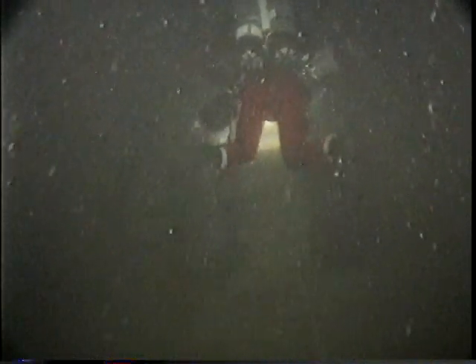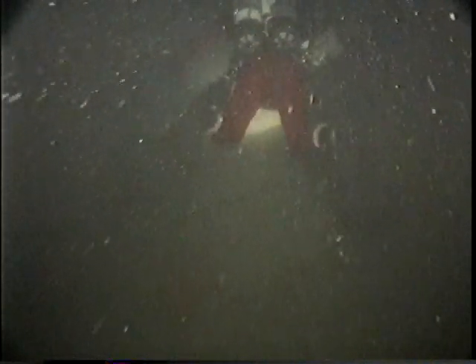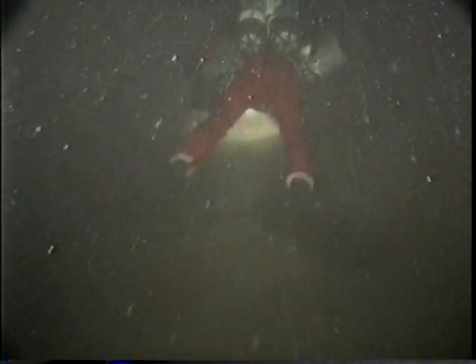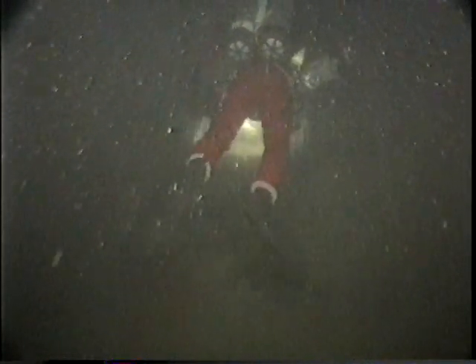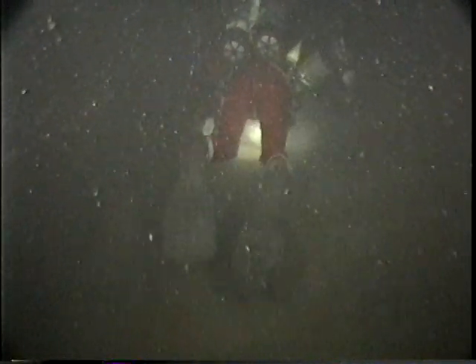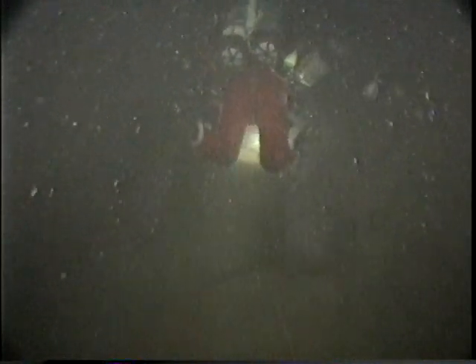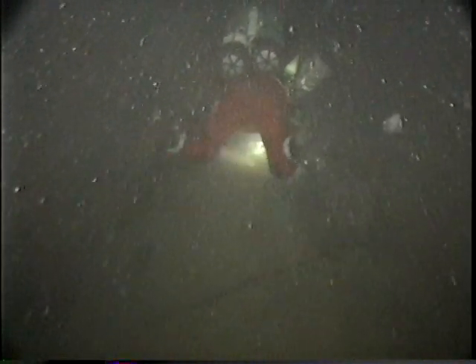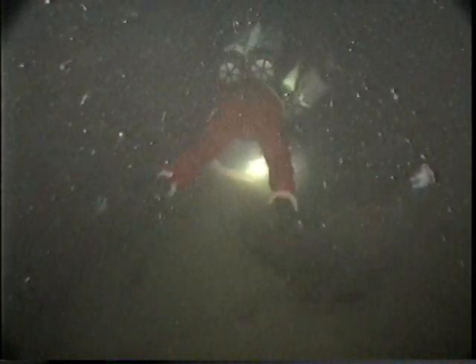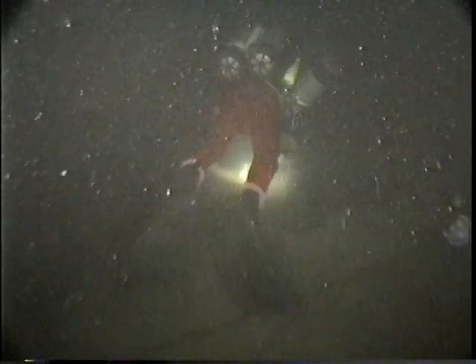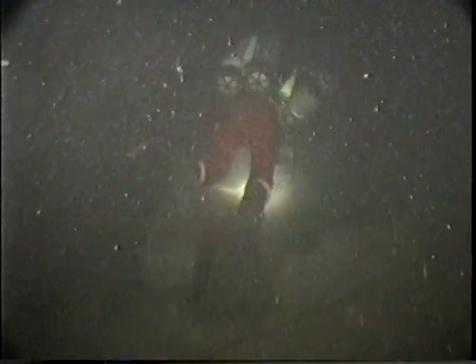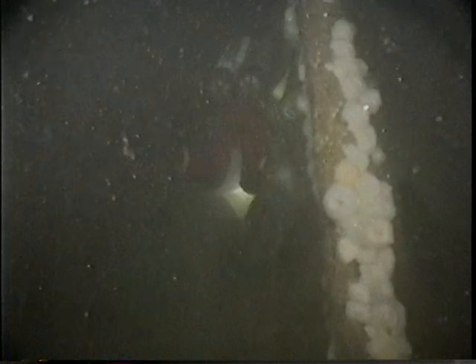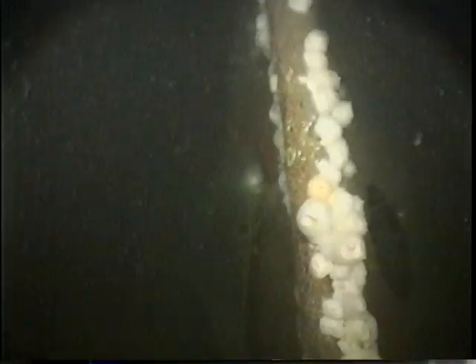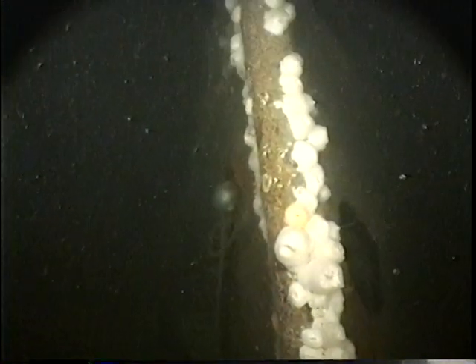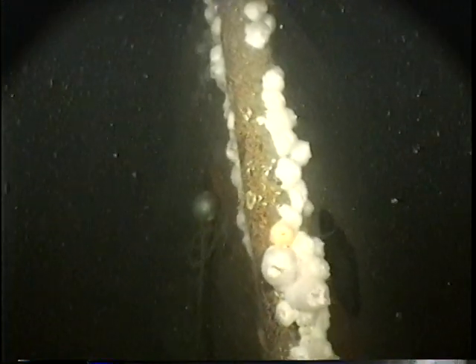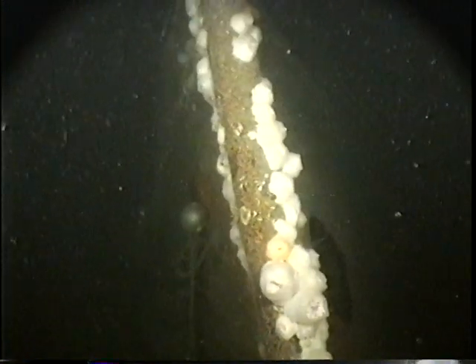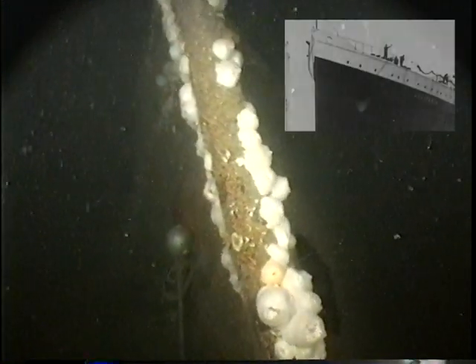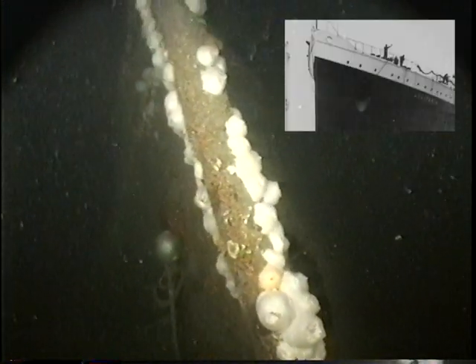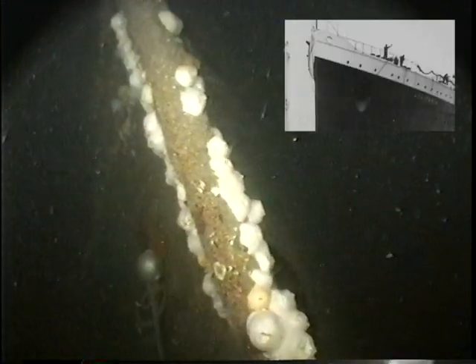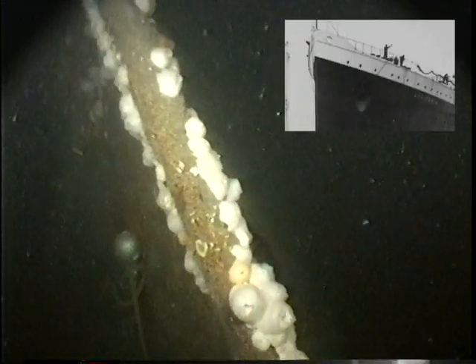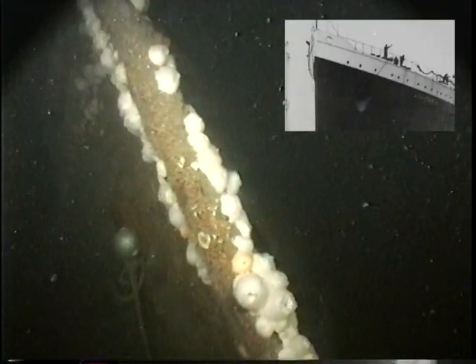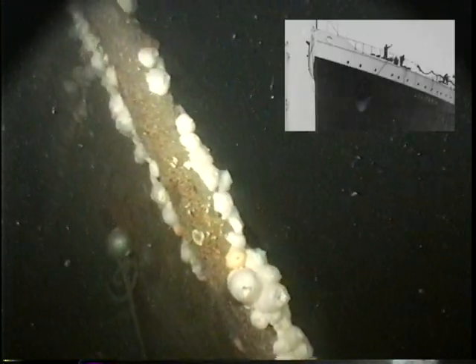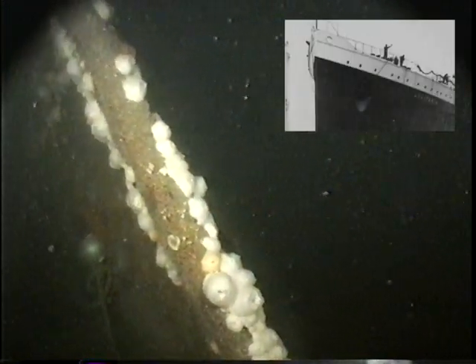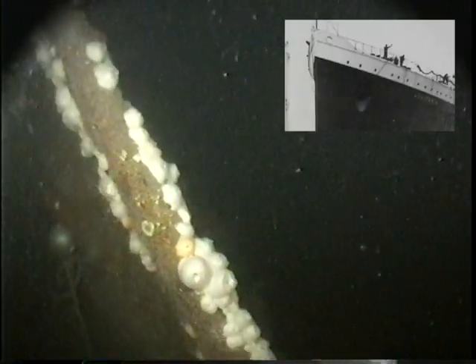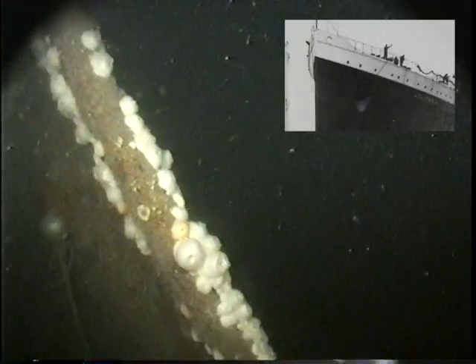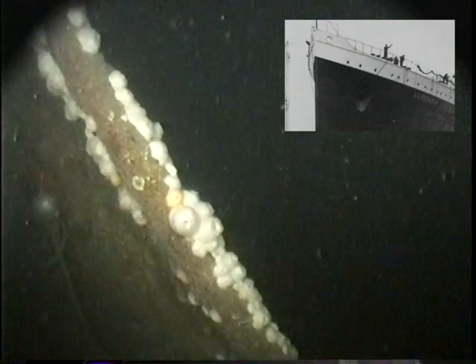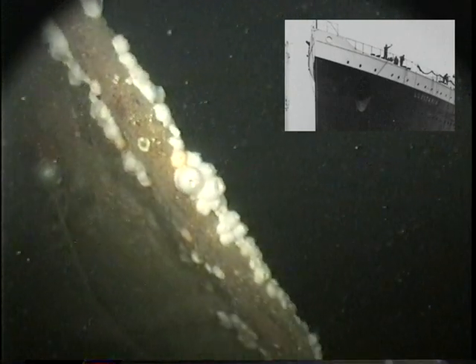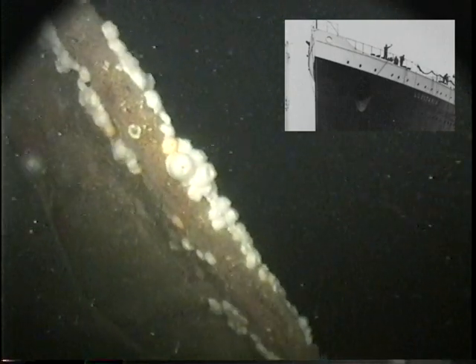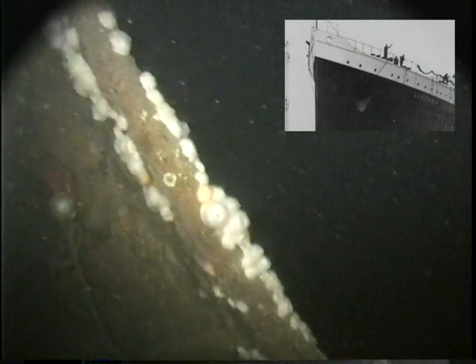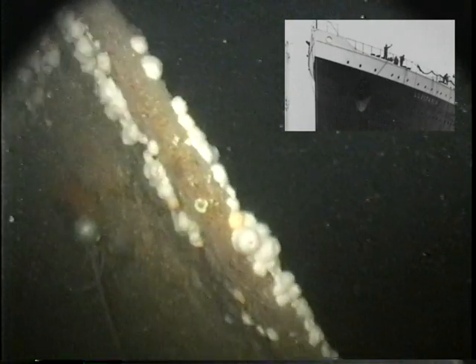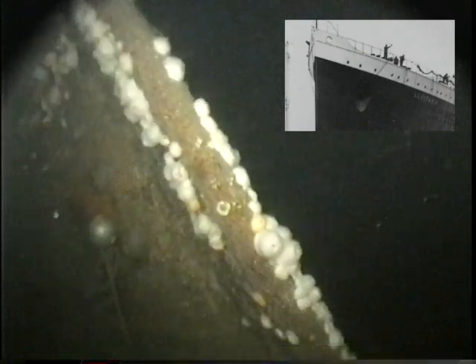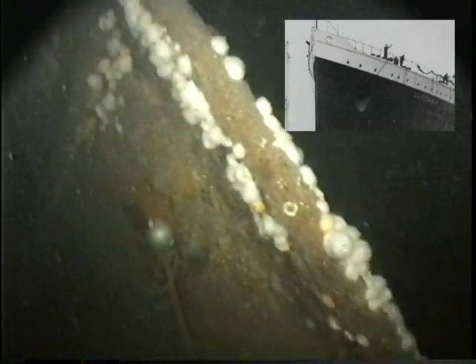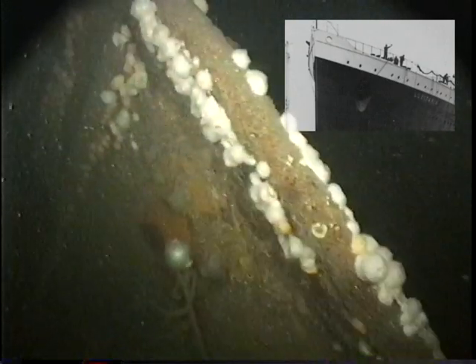We're up on the bow on this particular dive. What you're going to see is the very prow, the very tip of the bow of Lusitania. It lifts off to the starboard side at about a 30-degree angle.